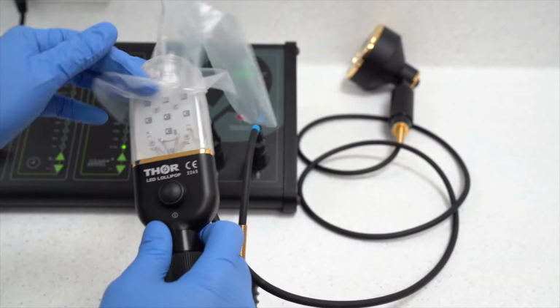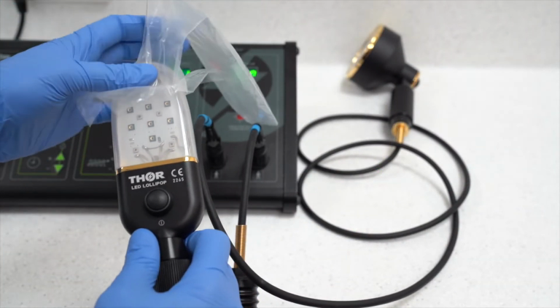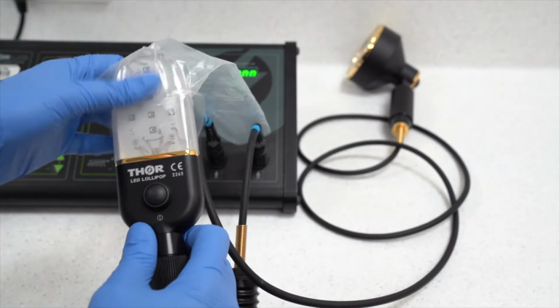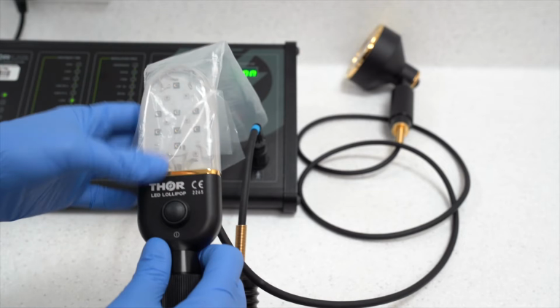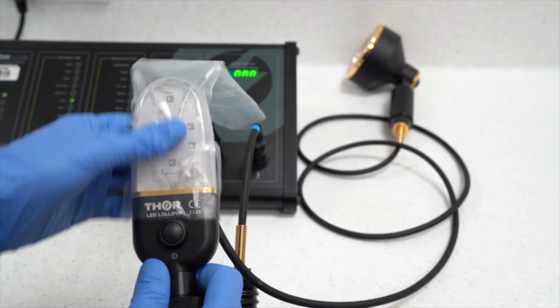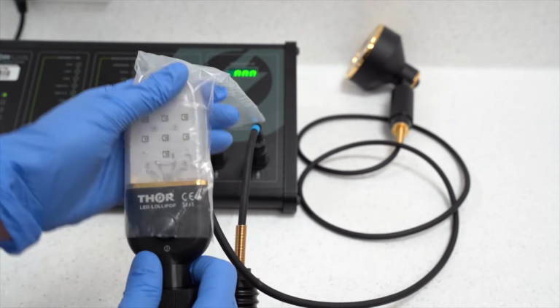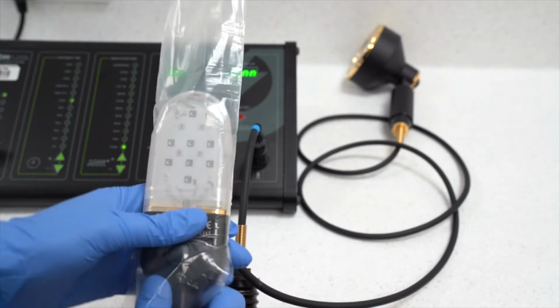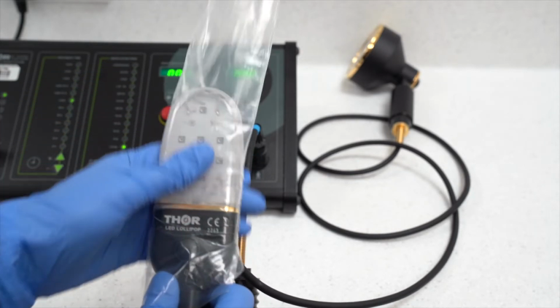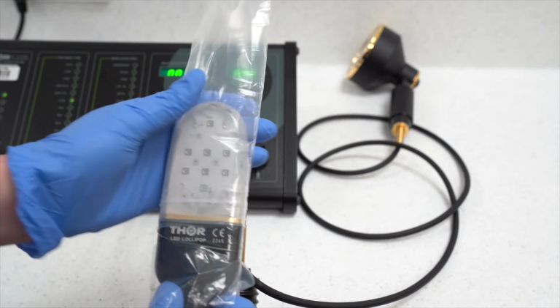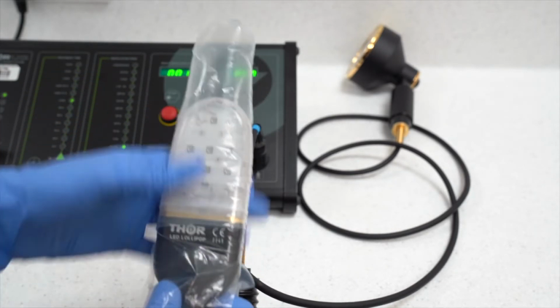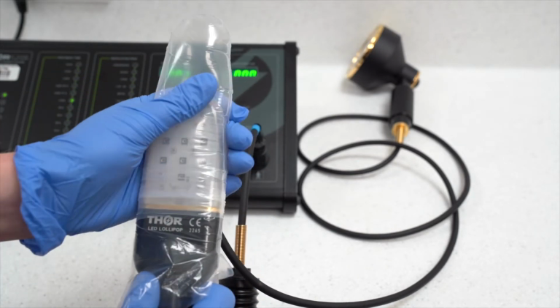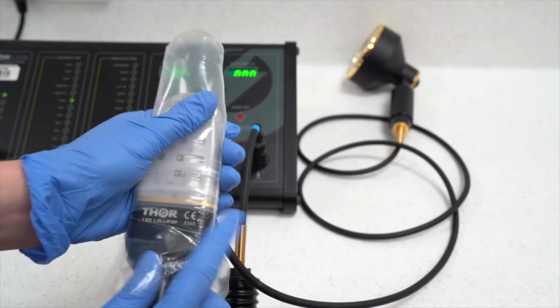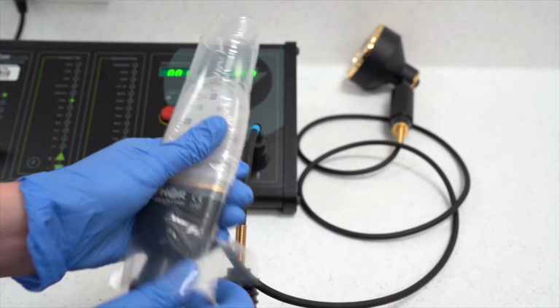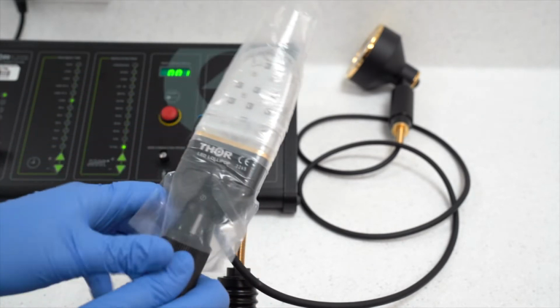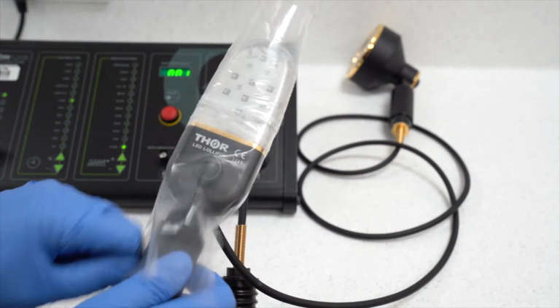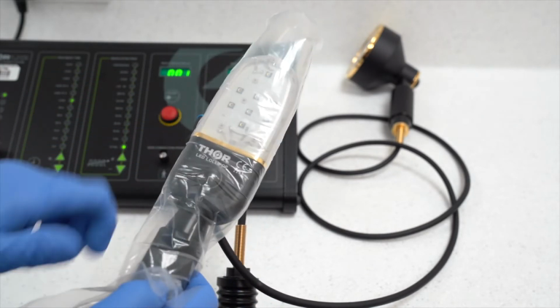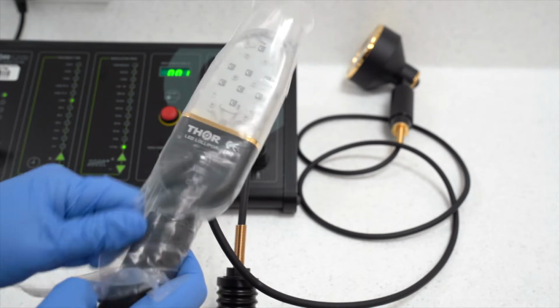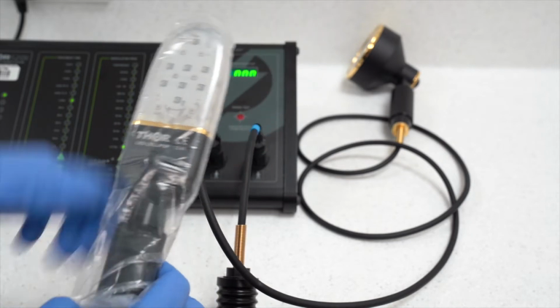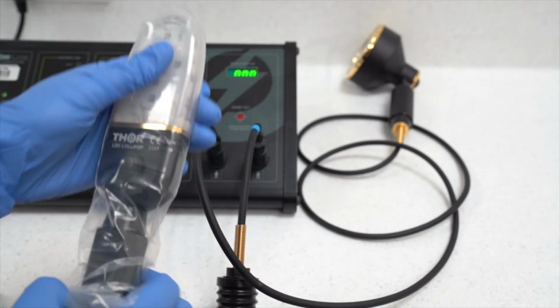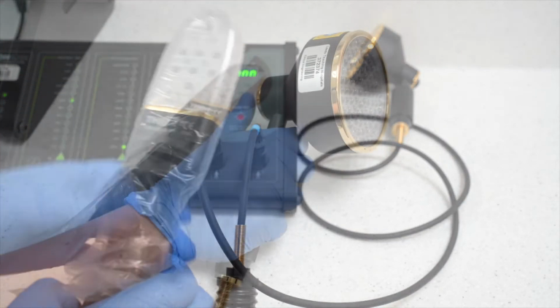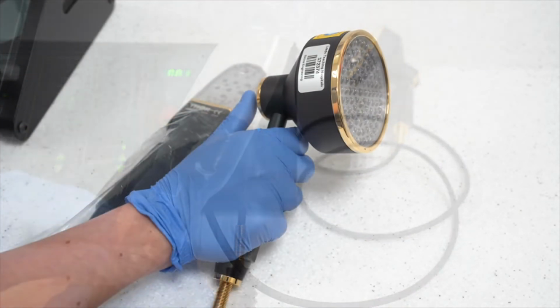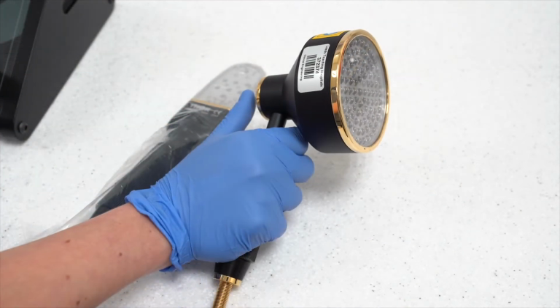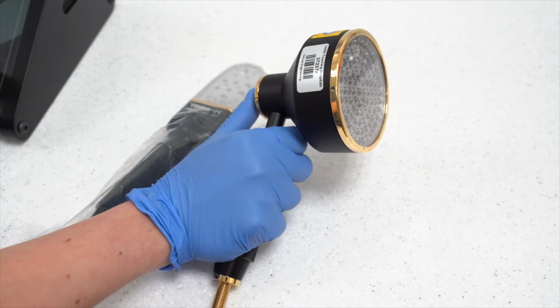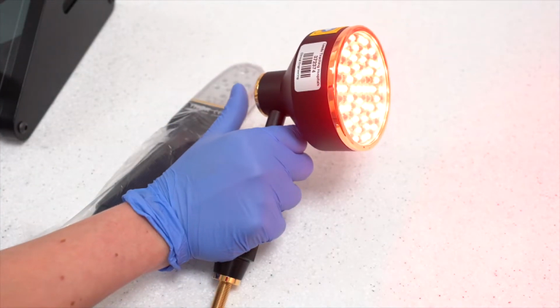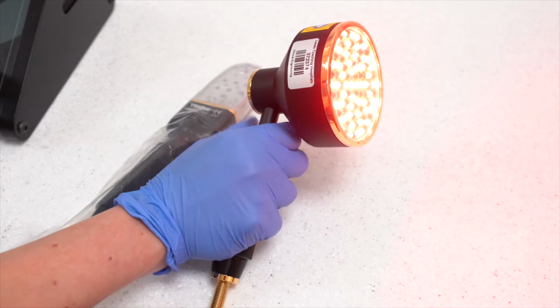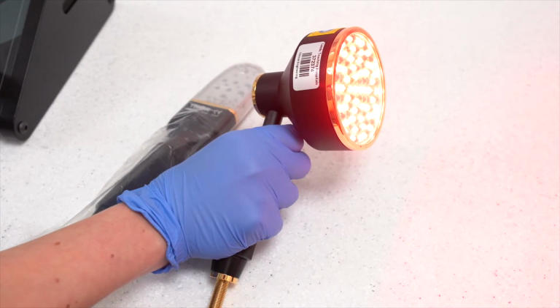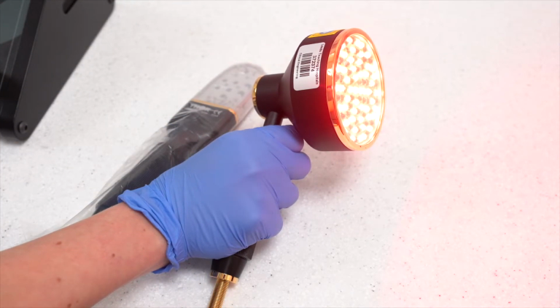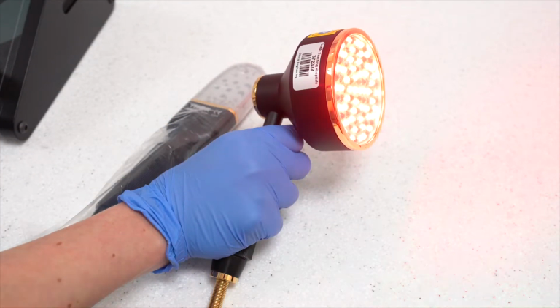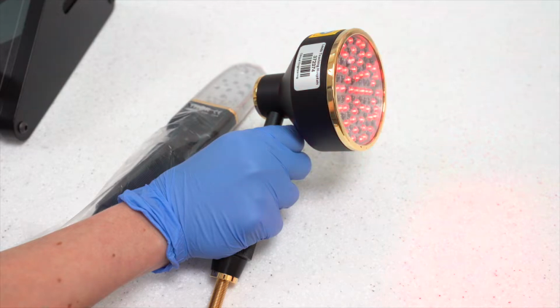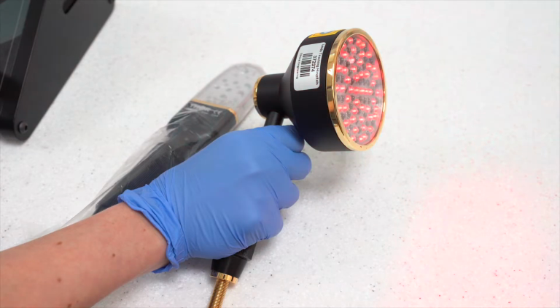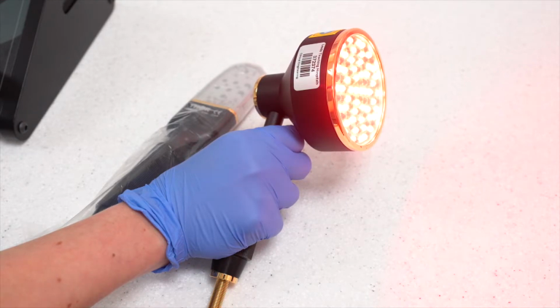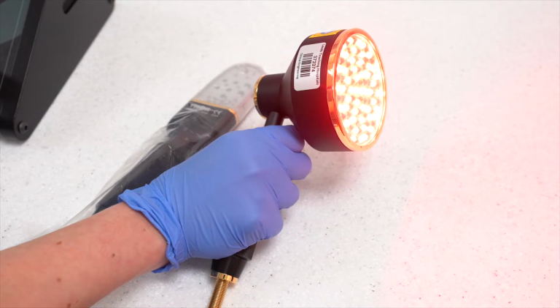Prior to use, the intraoral probe should be covered with a single-use plastic sheath. These are stored with the equipment. Pressing the button on the relevant probe will activate the probe for the treatment time set.